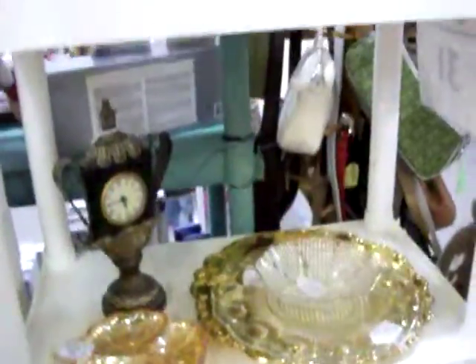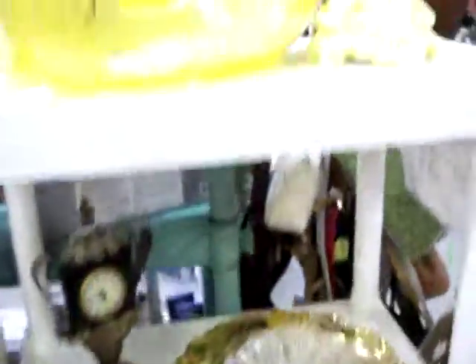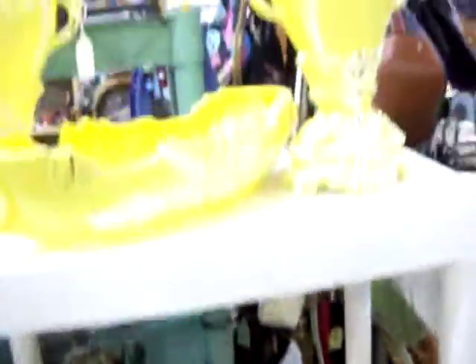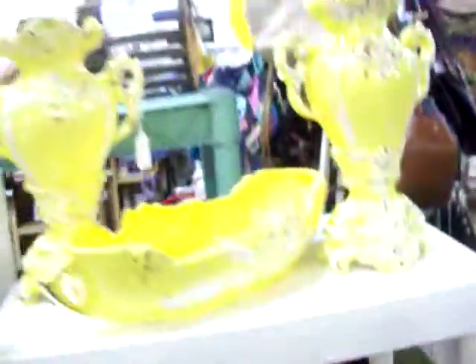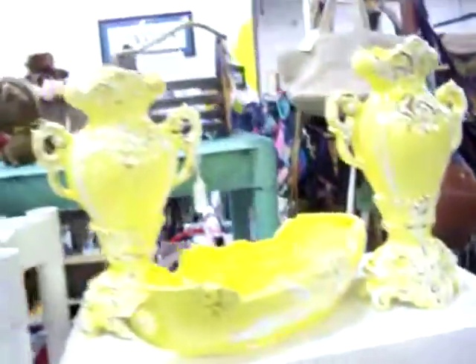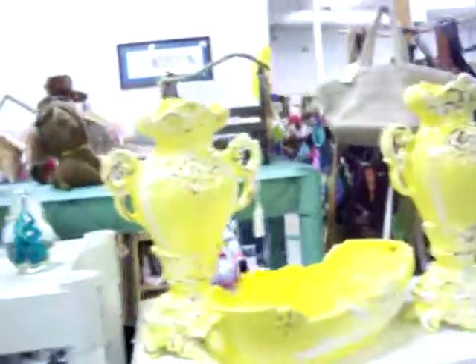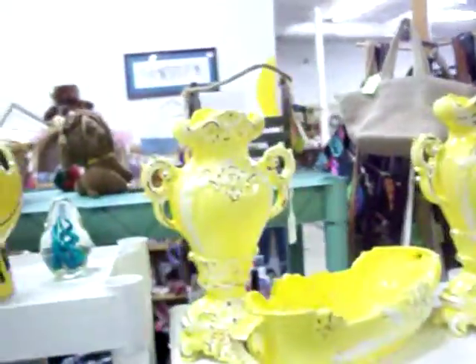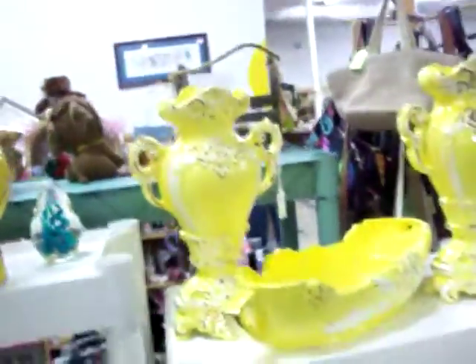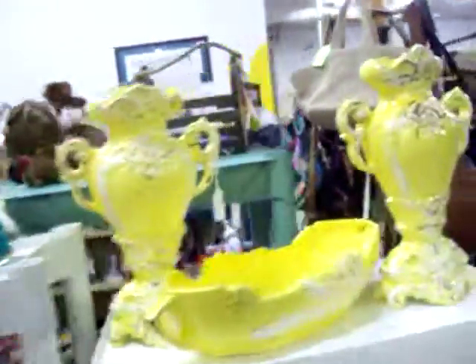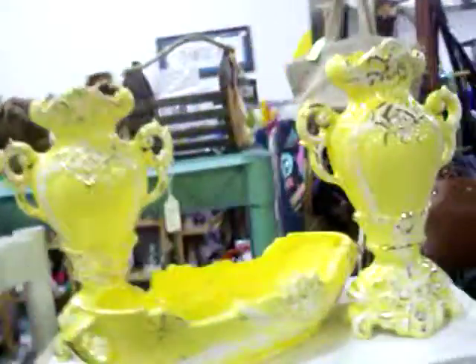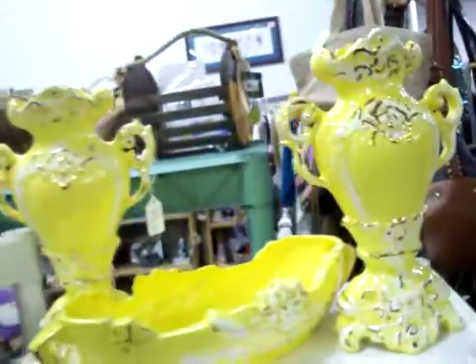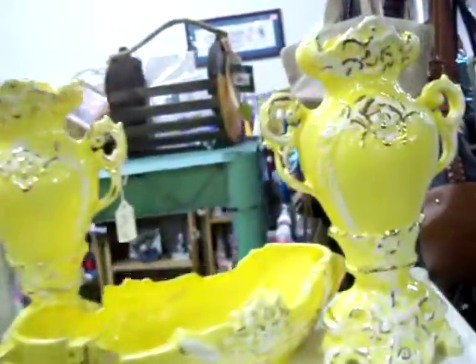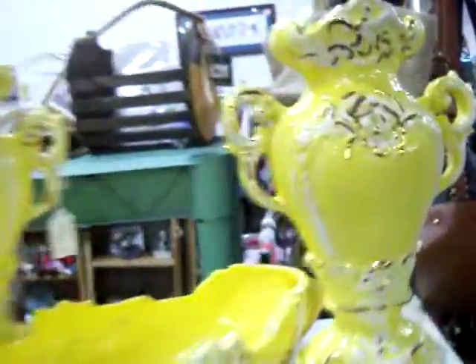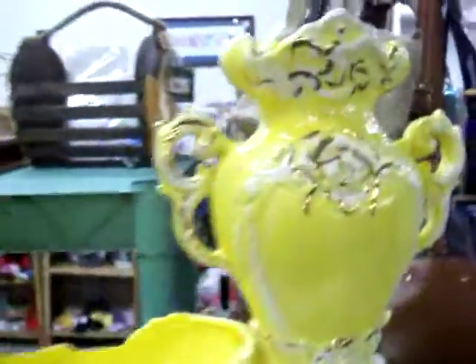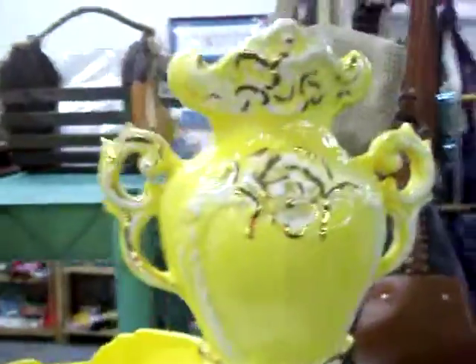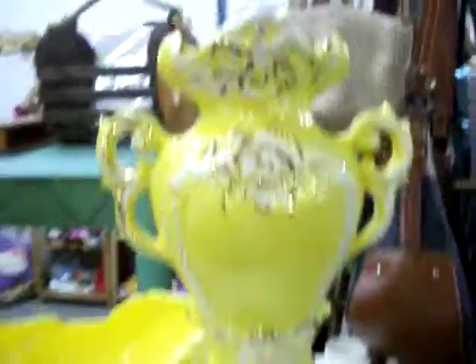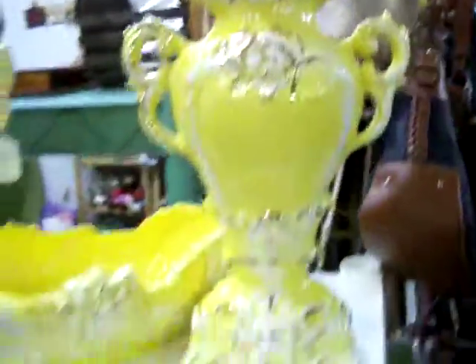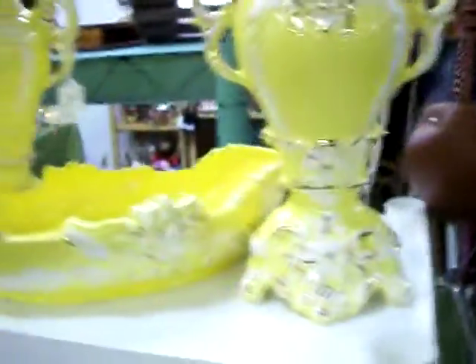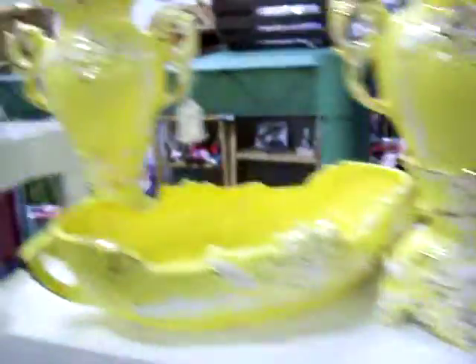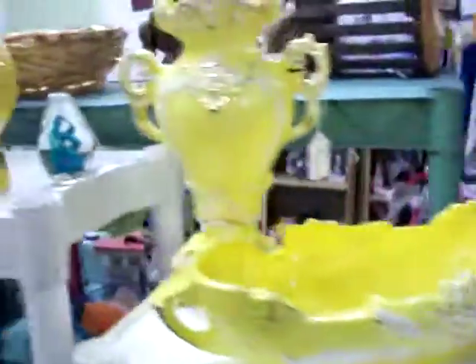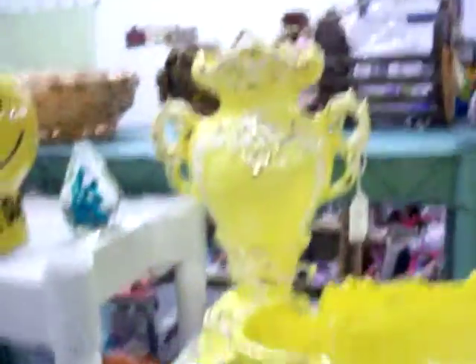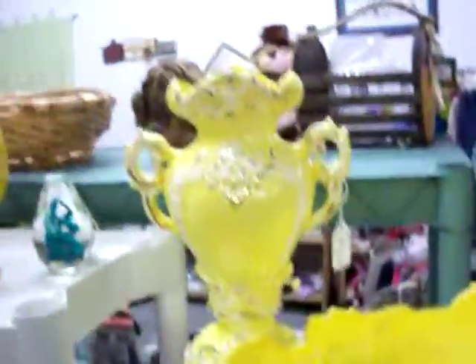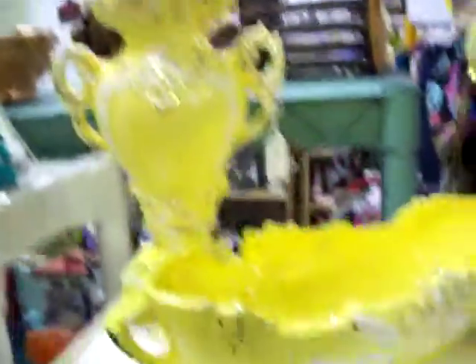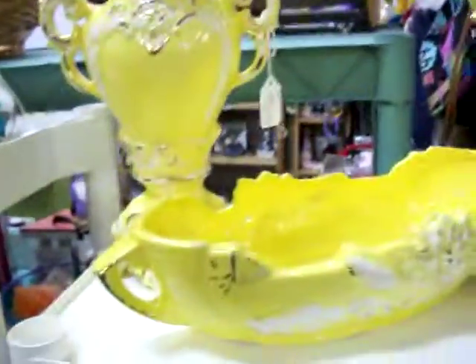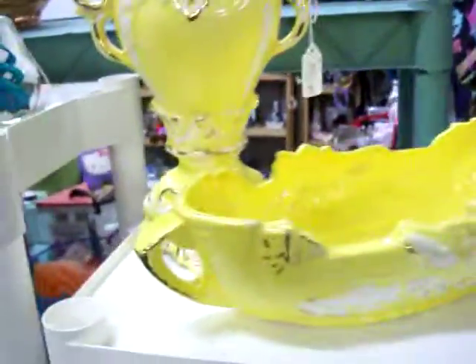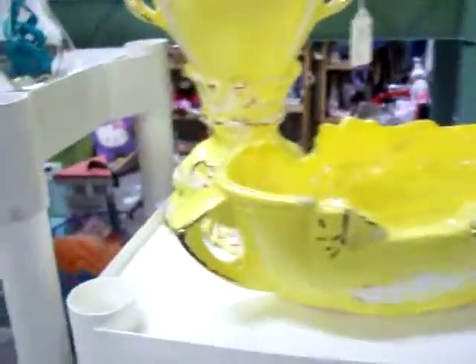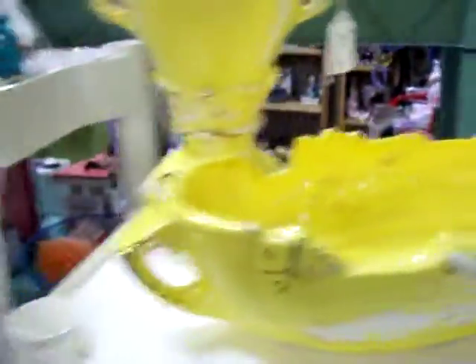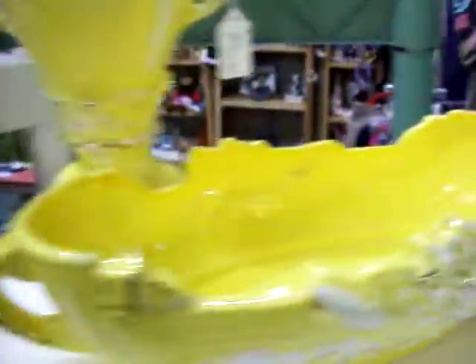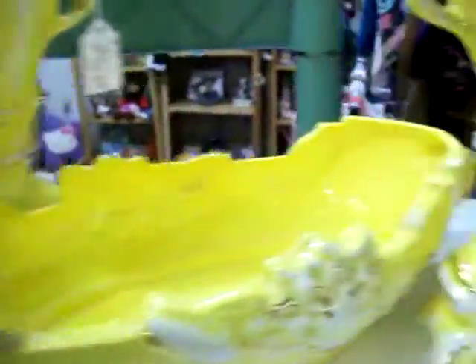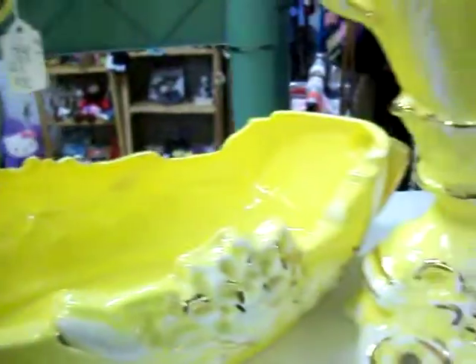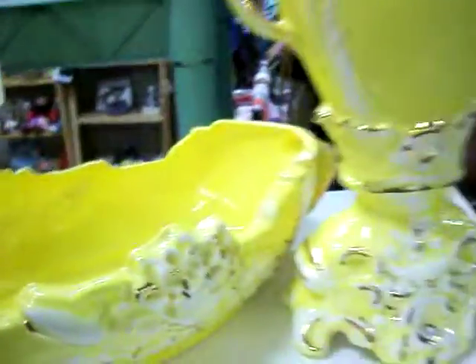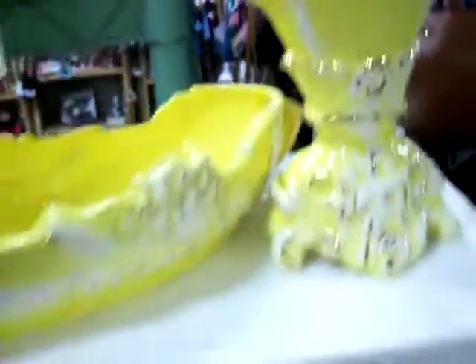We have some really nice glassware pieces. We have this two-piece vase and dish set — real nice, no chips or cracks anything in them, for $14.95.